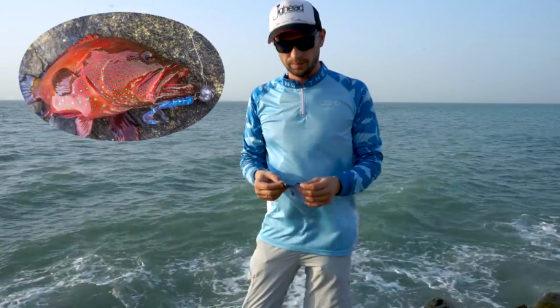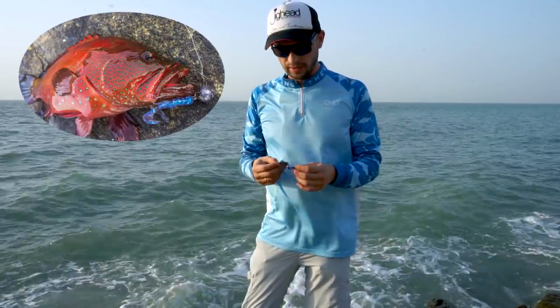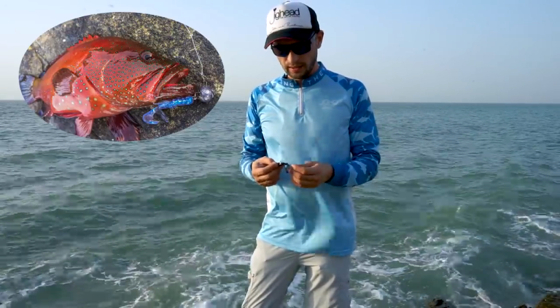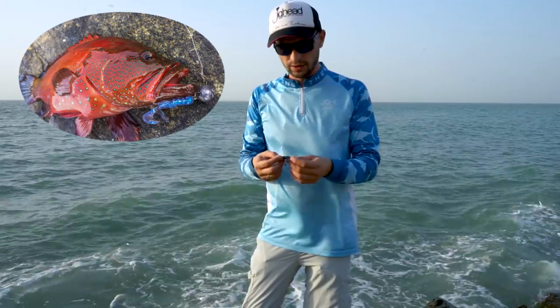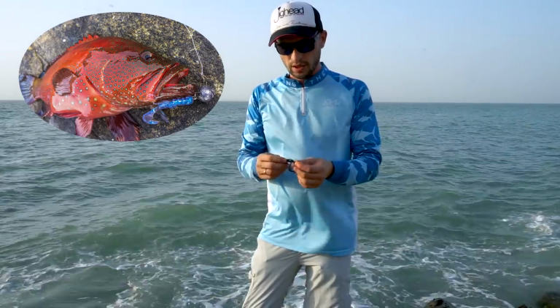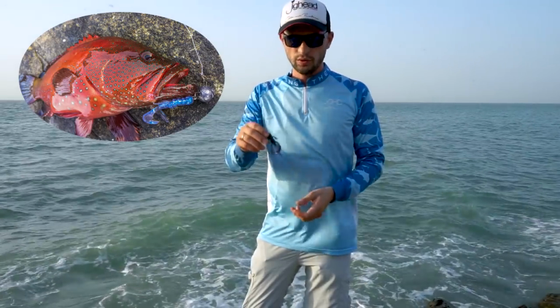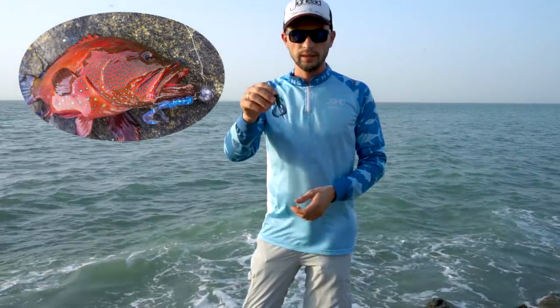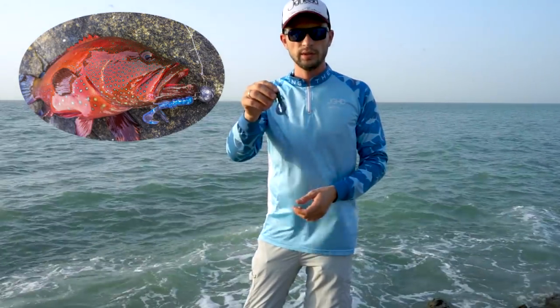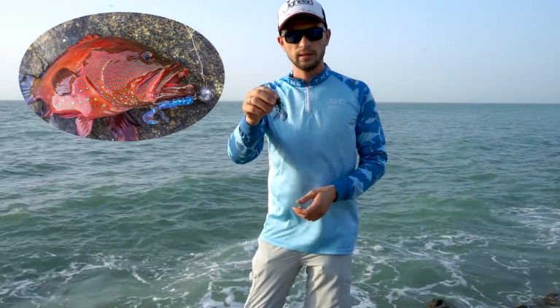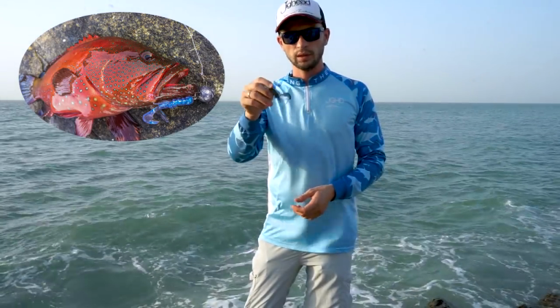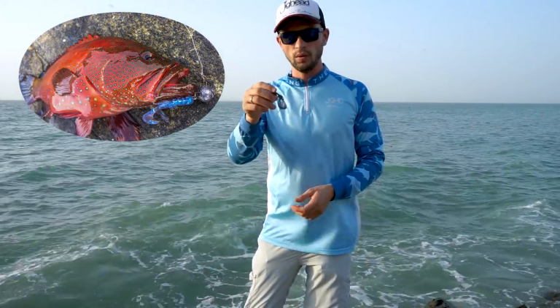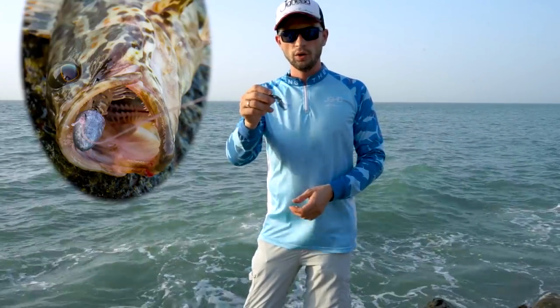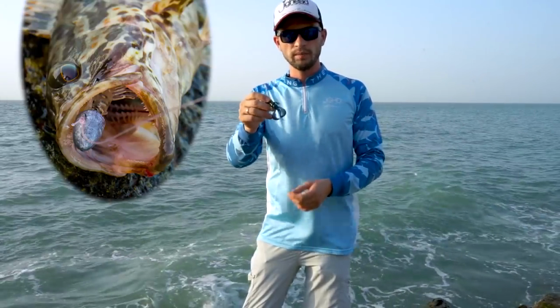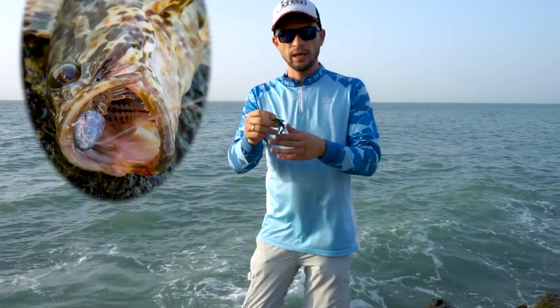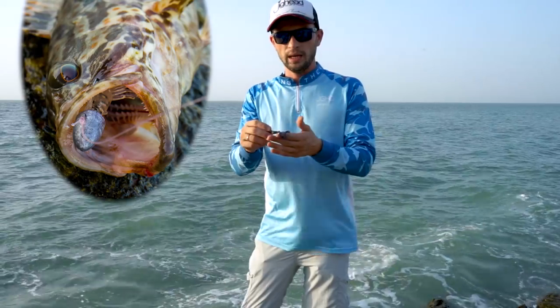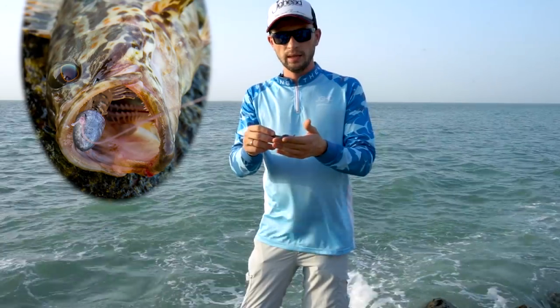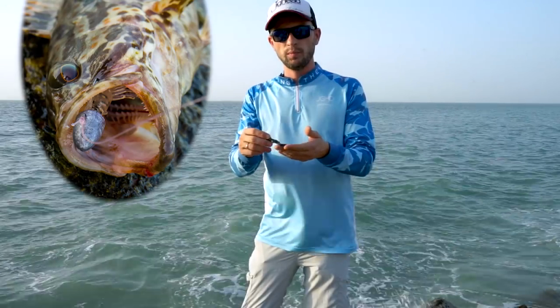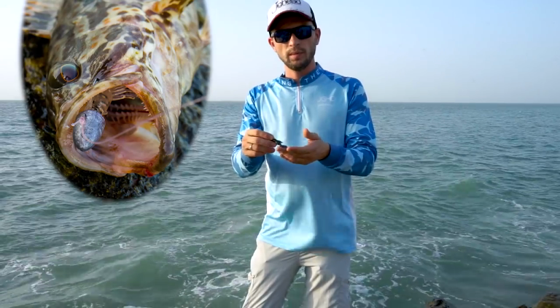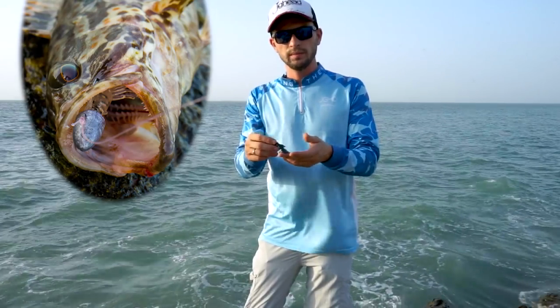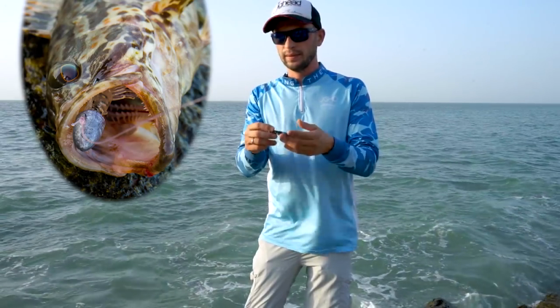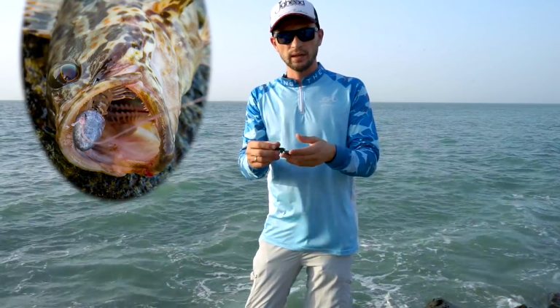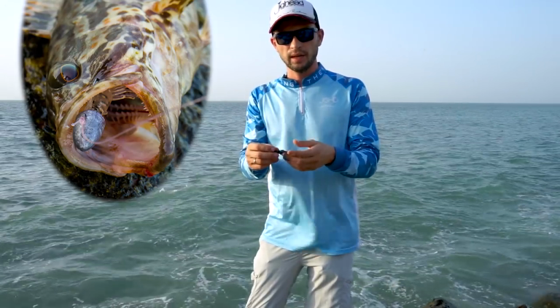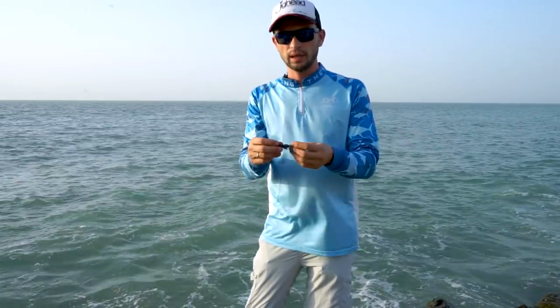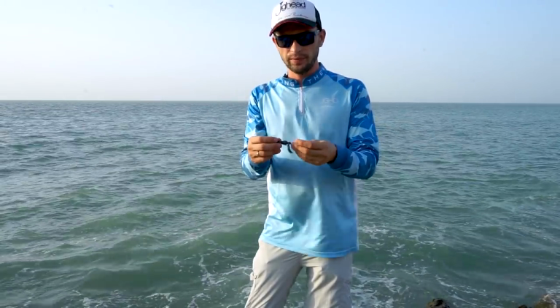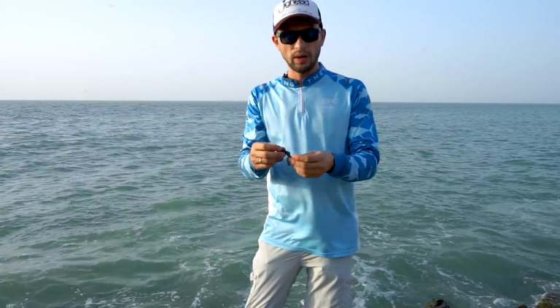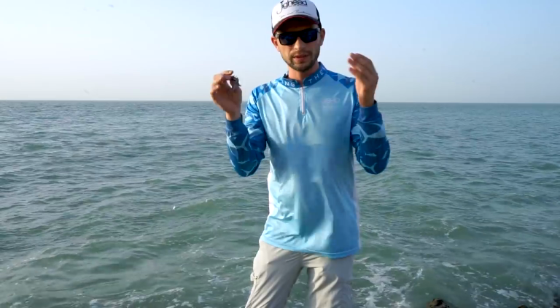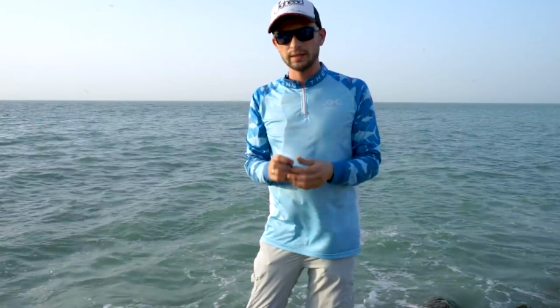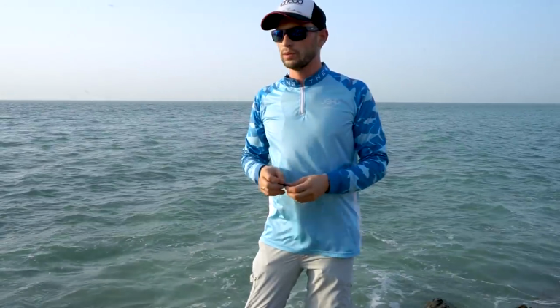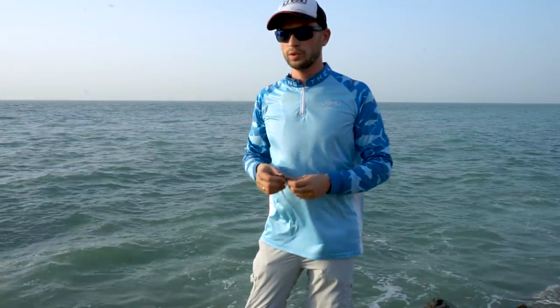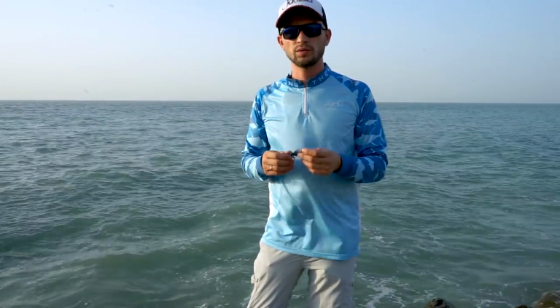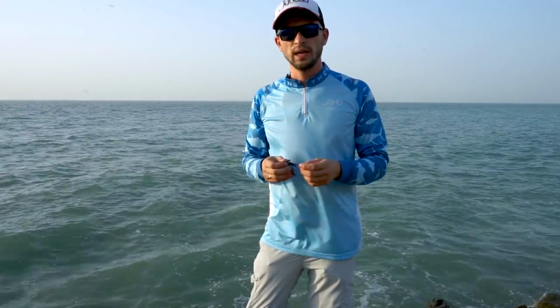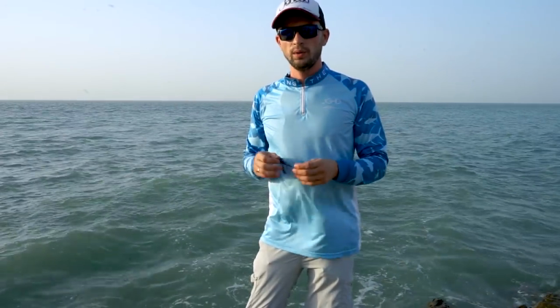Another very important part of grouper fishing is that they are huge fans of crabs and other crustaceans. So anything that looks like a crab, prawn, or shrimp is very popular among them. Different colors and shapes that mimic crustaceans are highly effective.